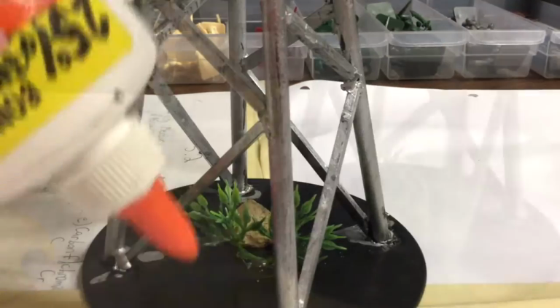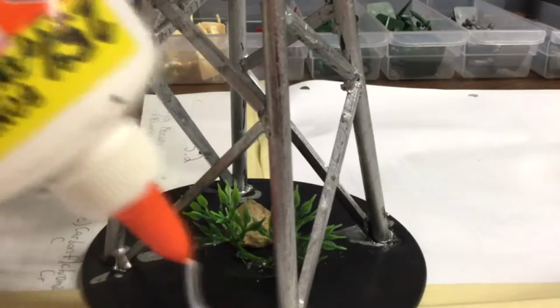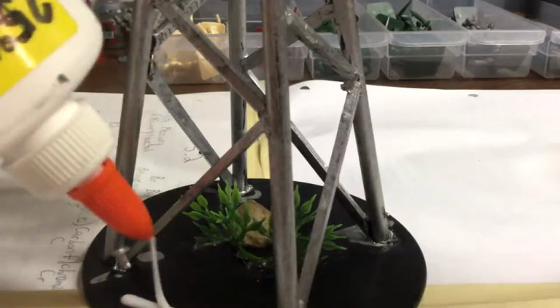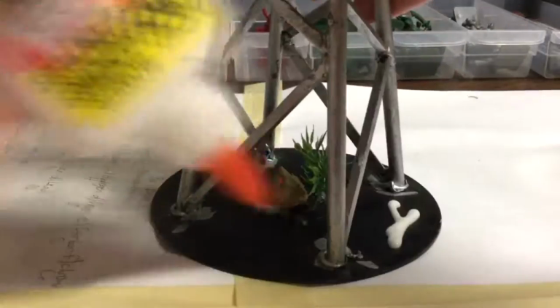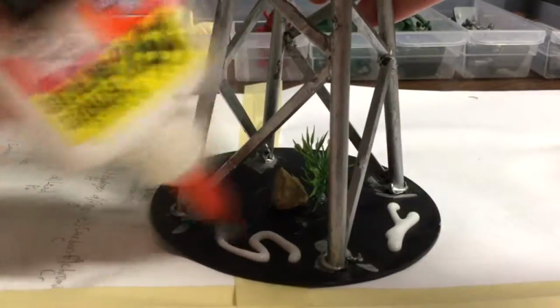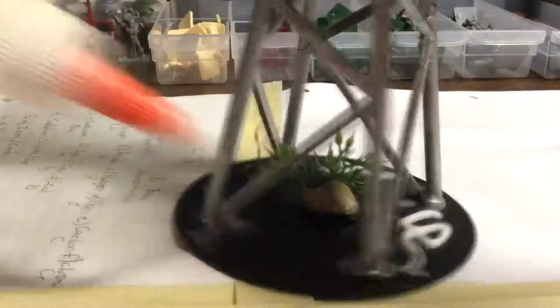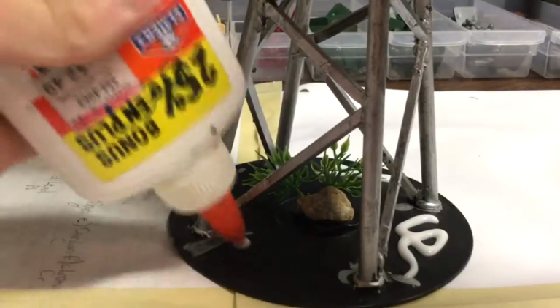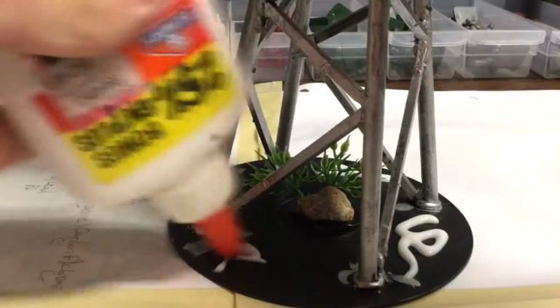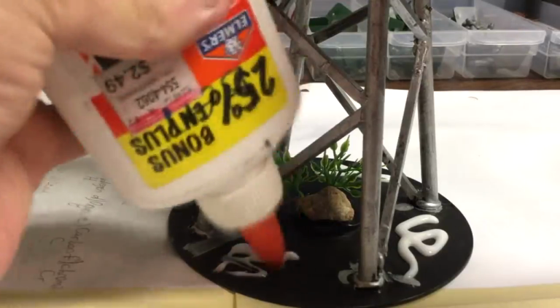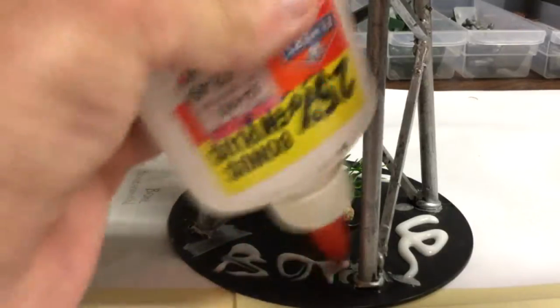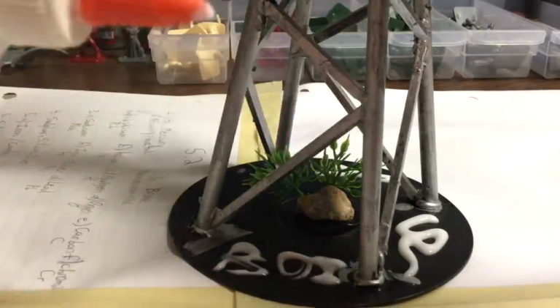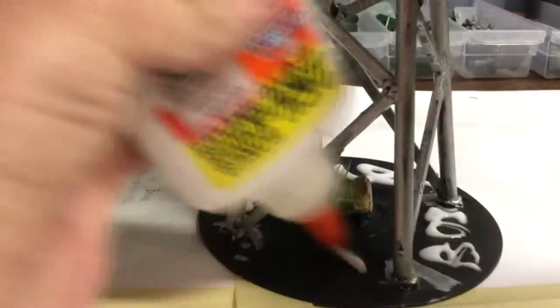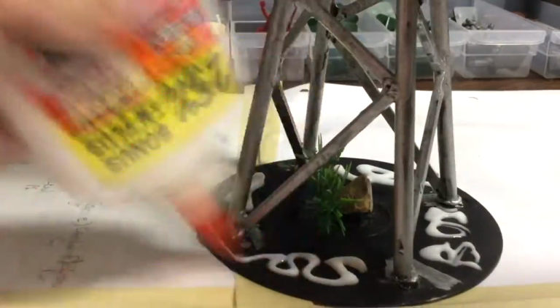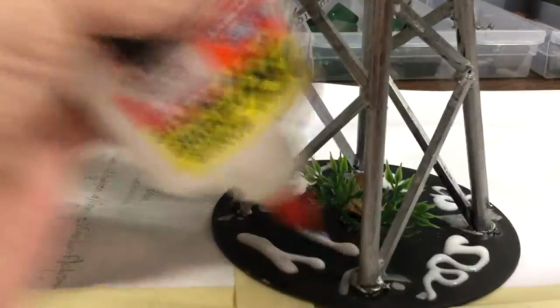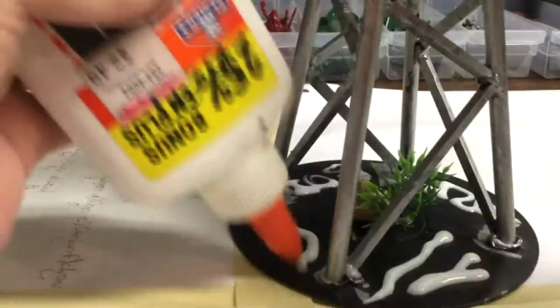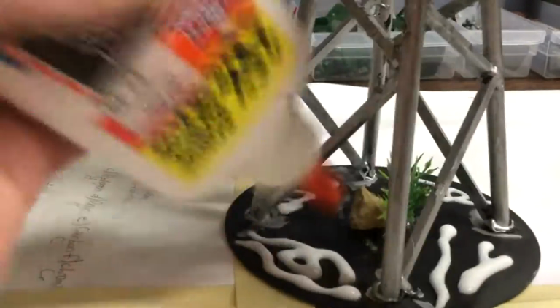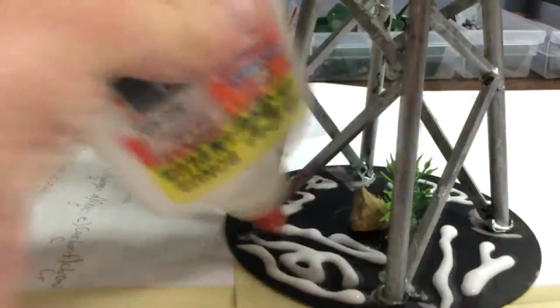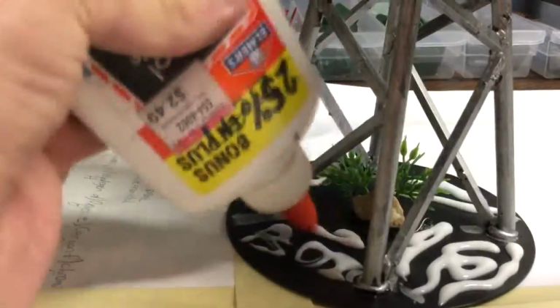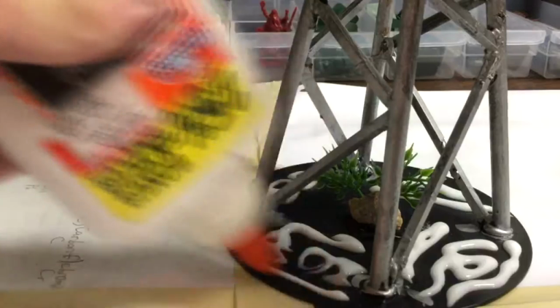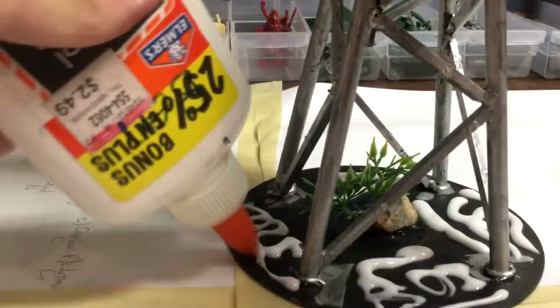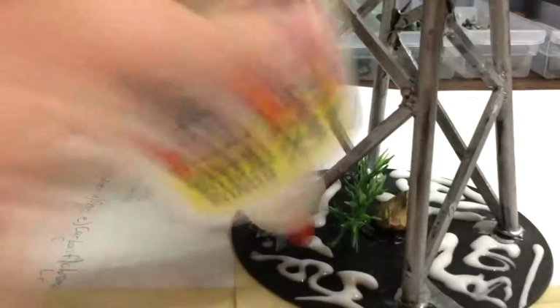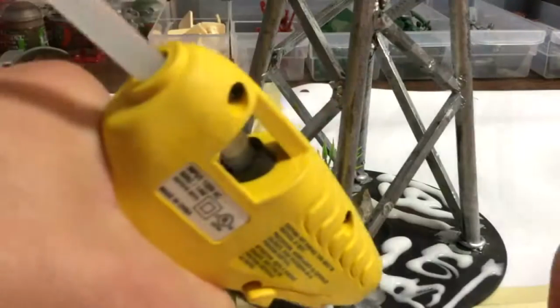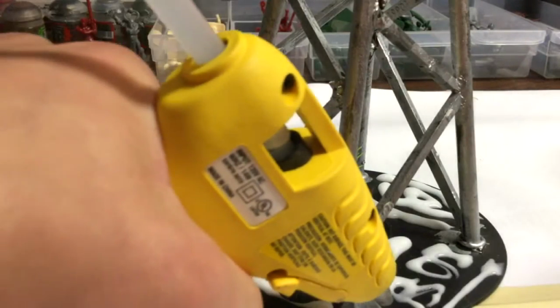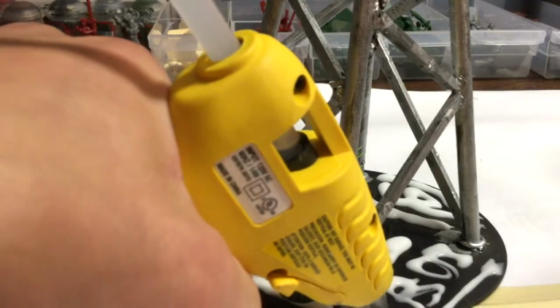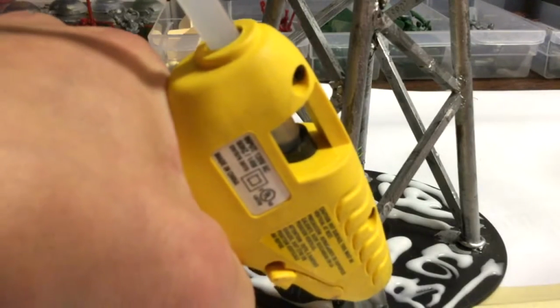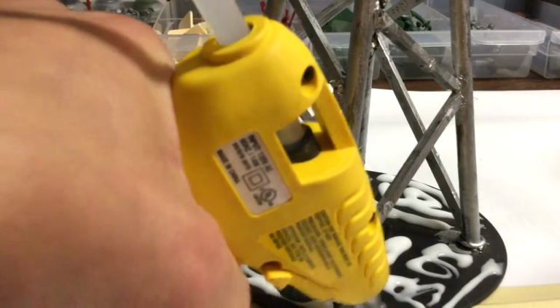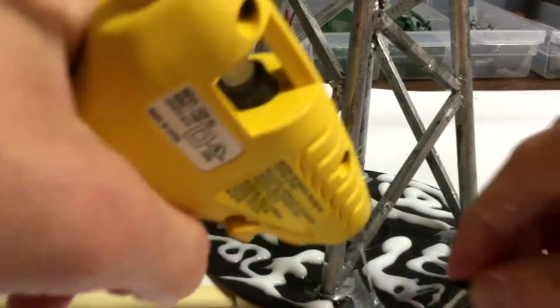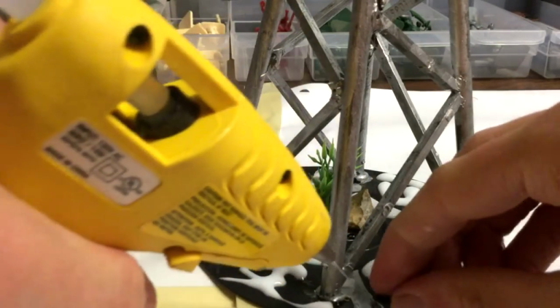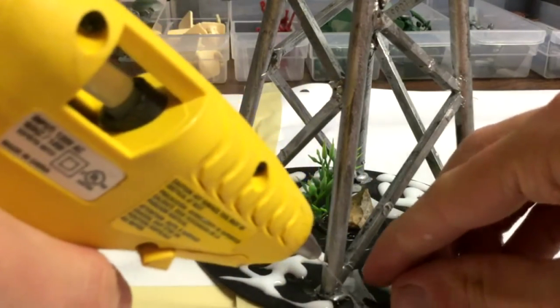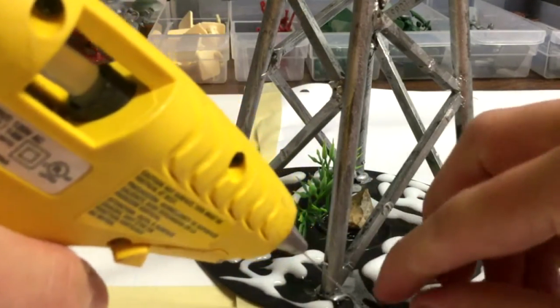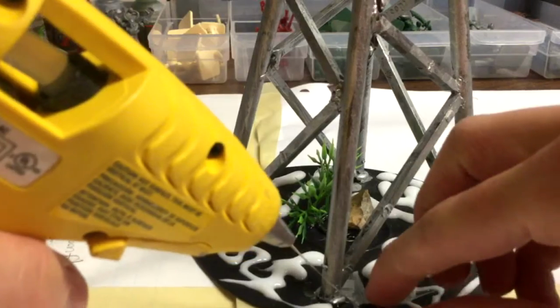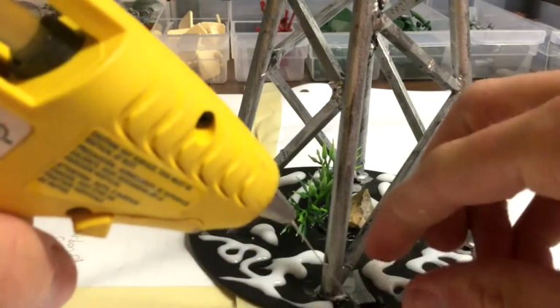After cleaning up the hot glue strings, the whole base was coated with PVA glue. I wrote 'boy' because I'm immature. Along with that, I hot glued a random screw down — screws like these are perfect for terrain.